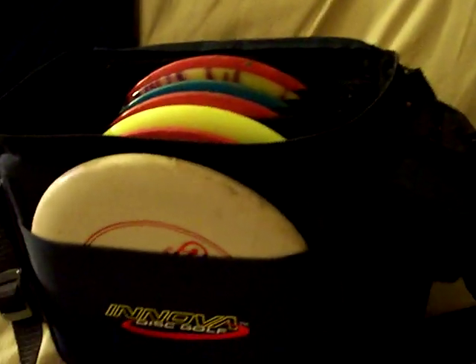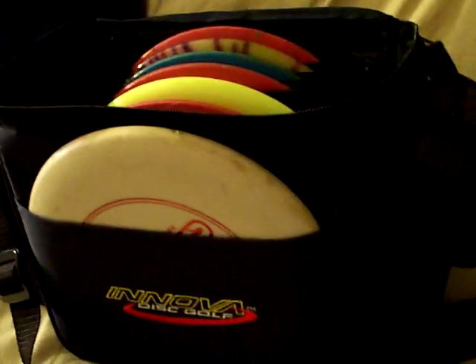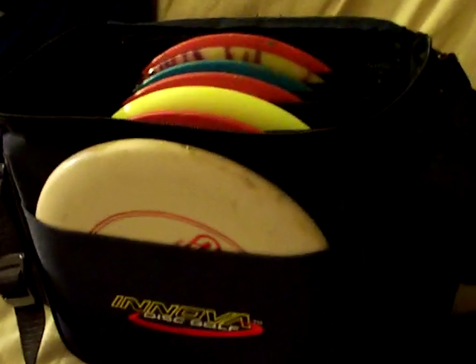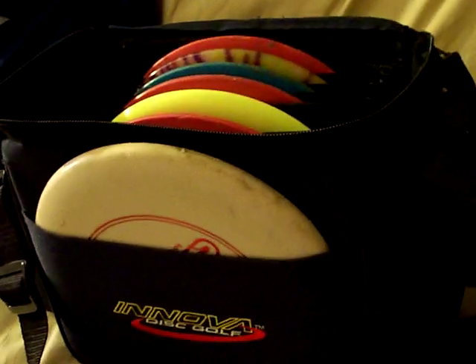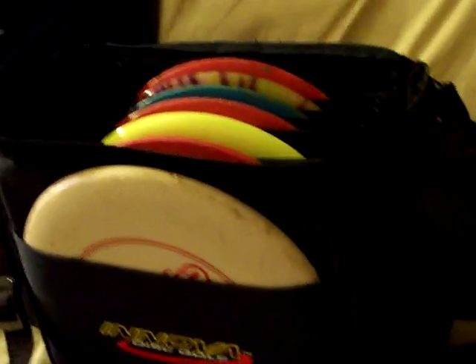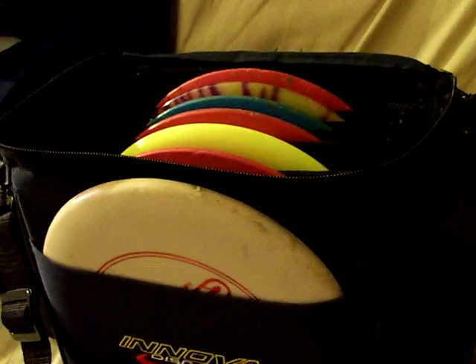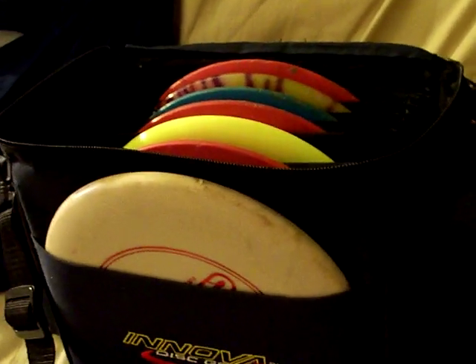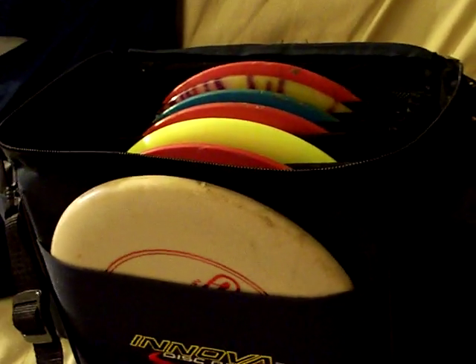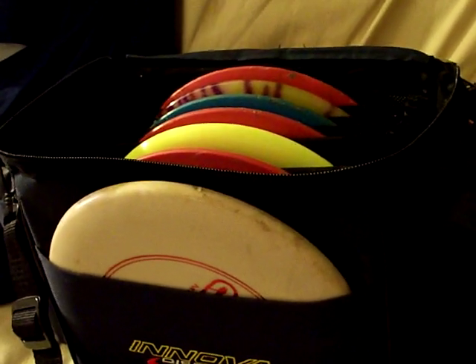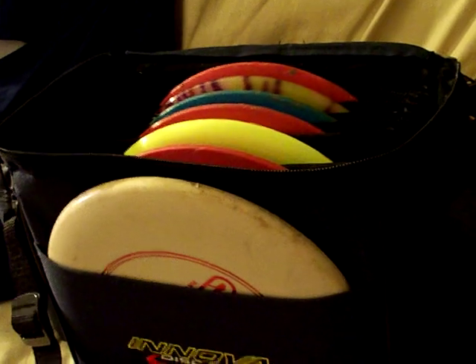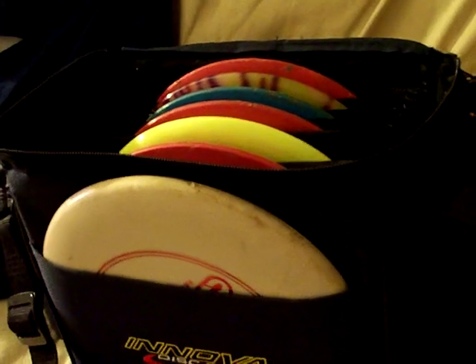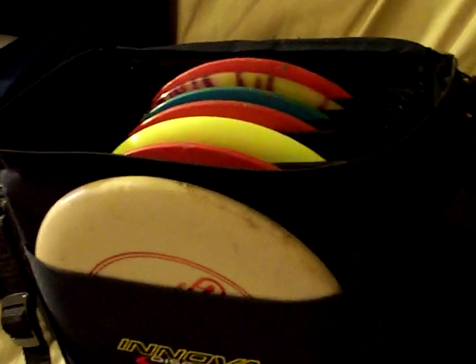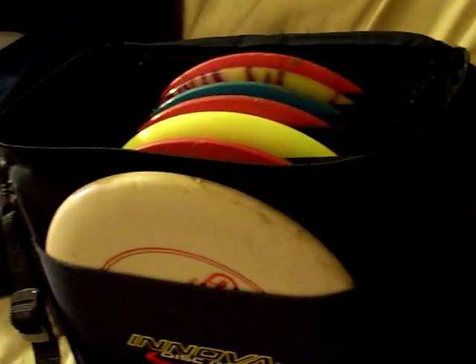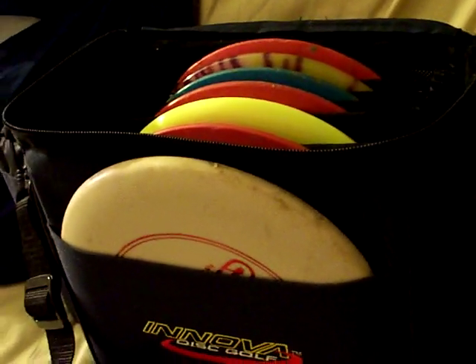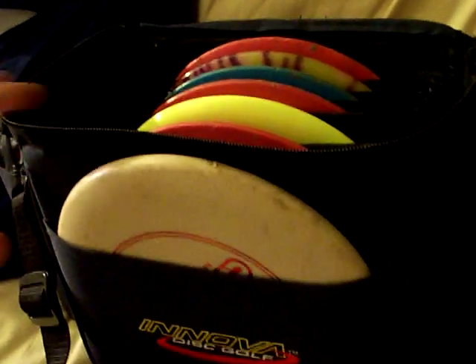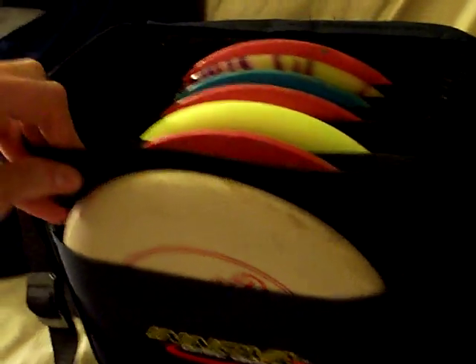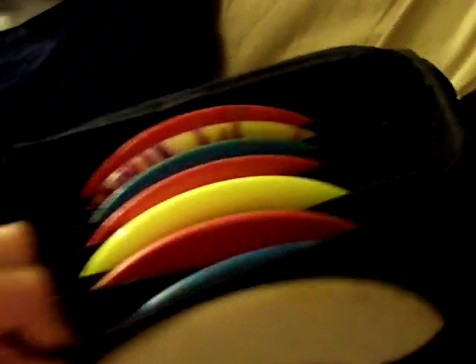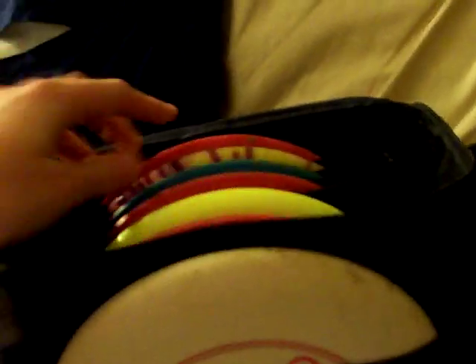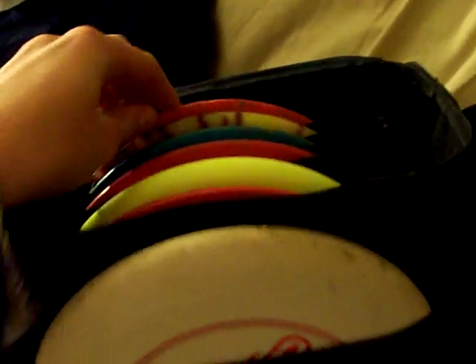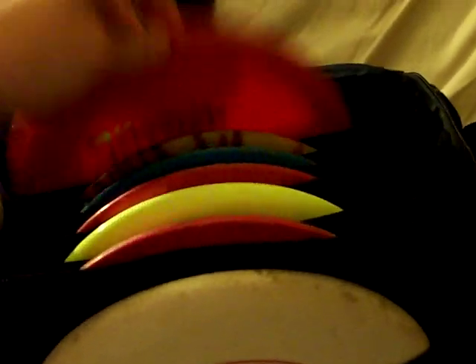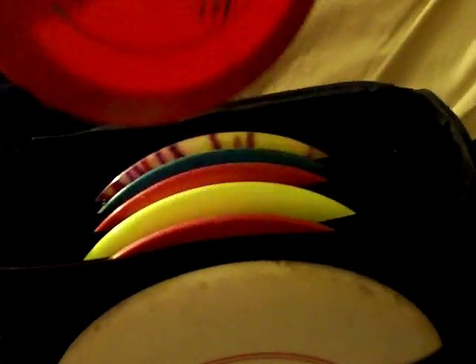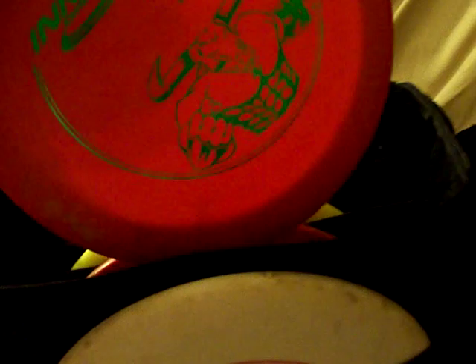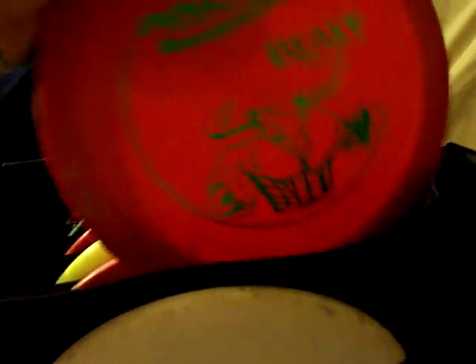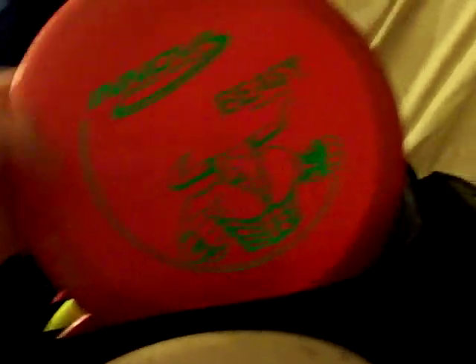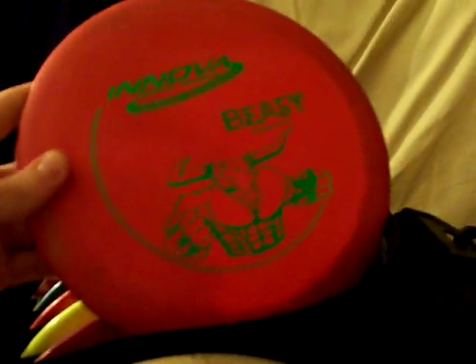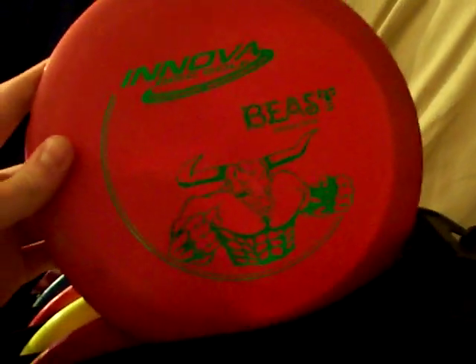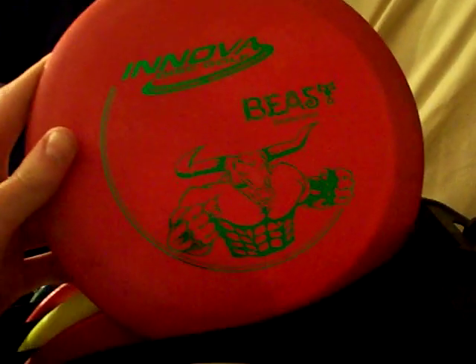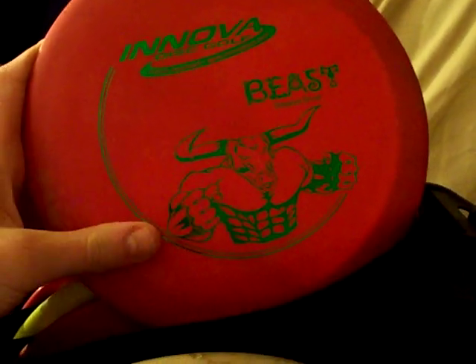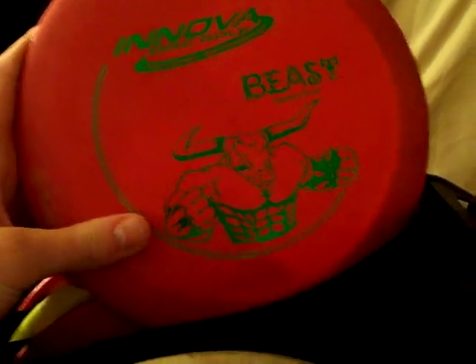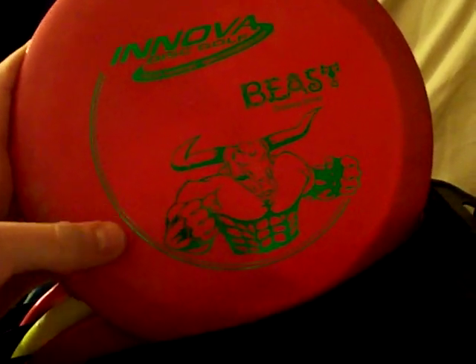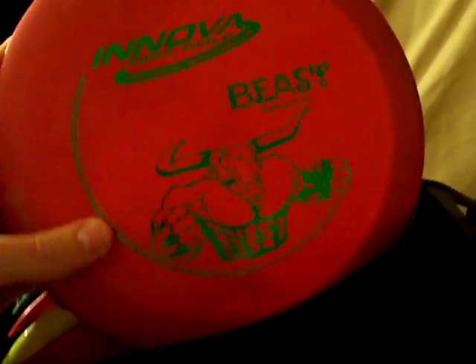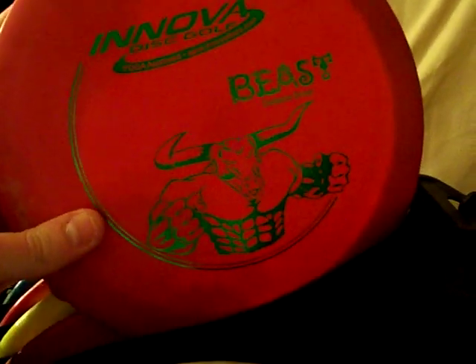Hey guys, I'm gonna do a 'what's in my bag' for my disc golf bag. Let's get started. Back here I keep my distance driver — all my discs are Innova. This is the Beast.